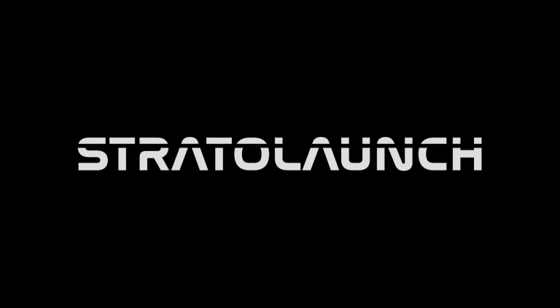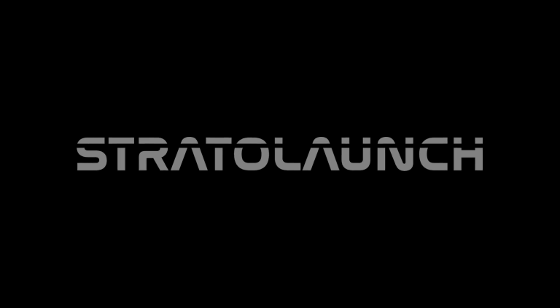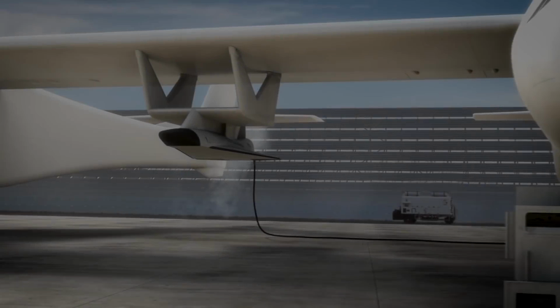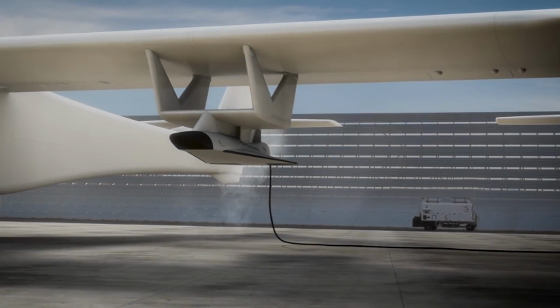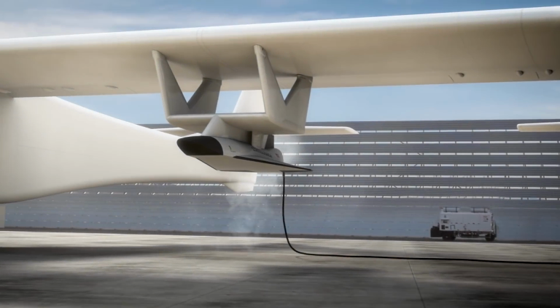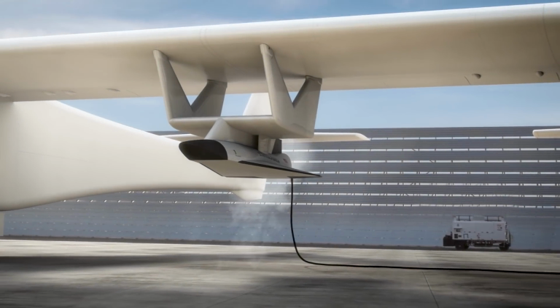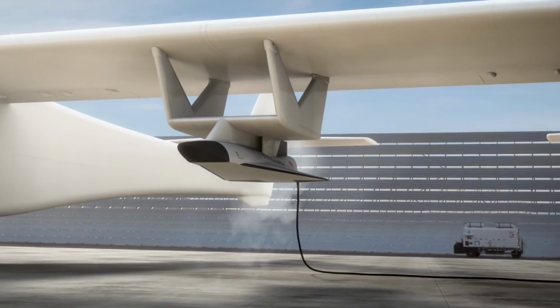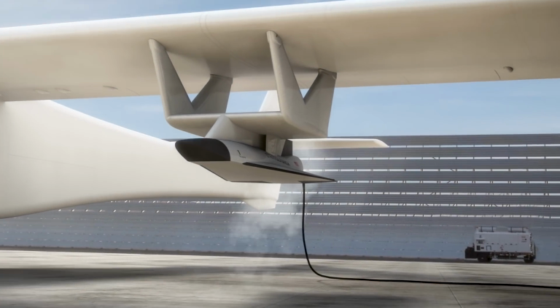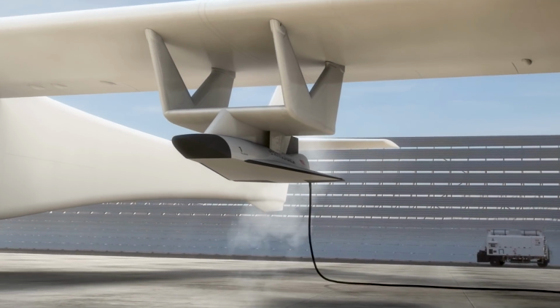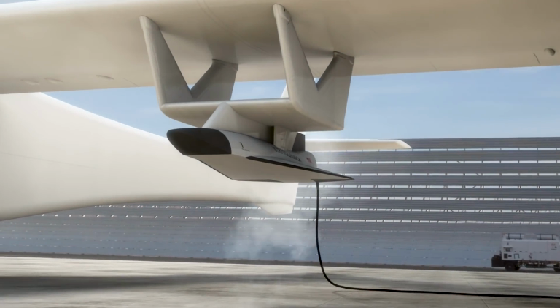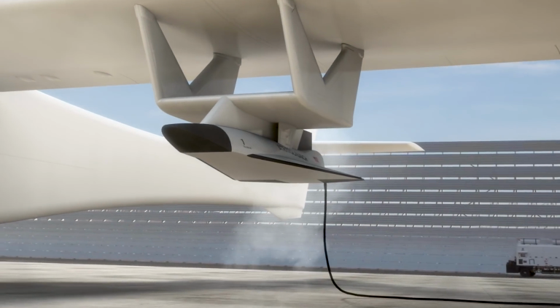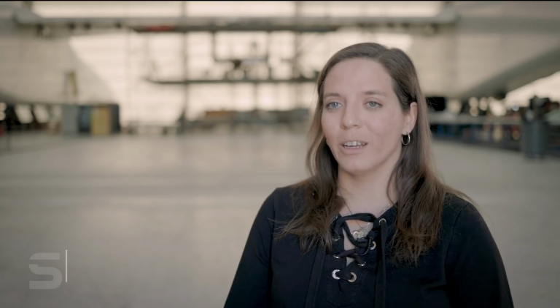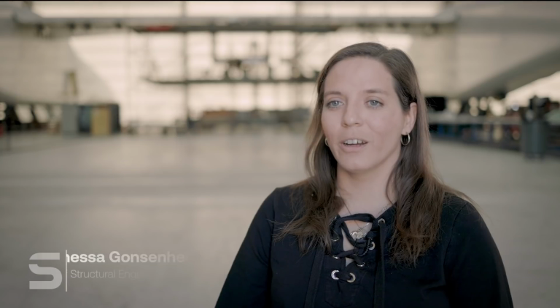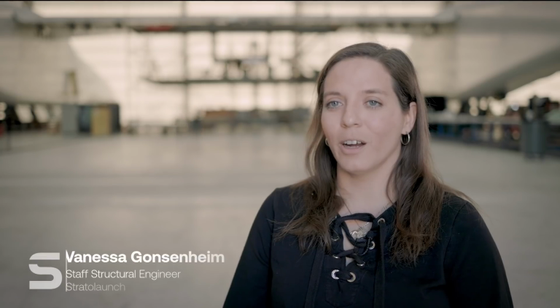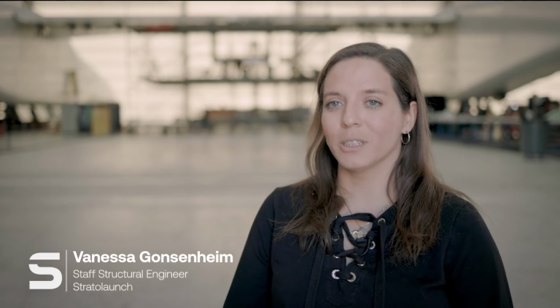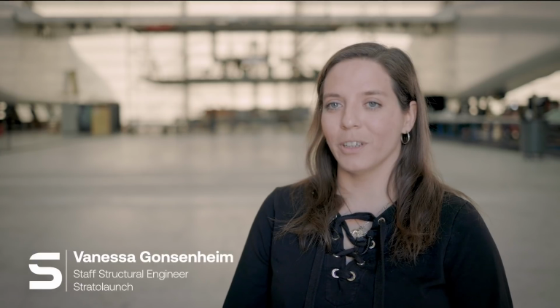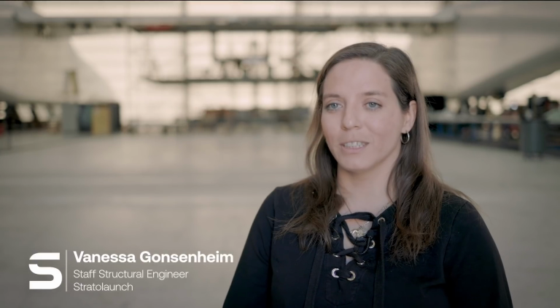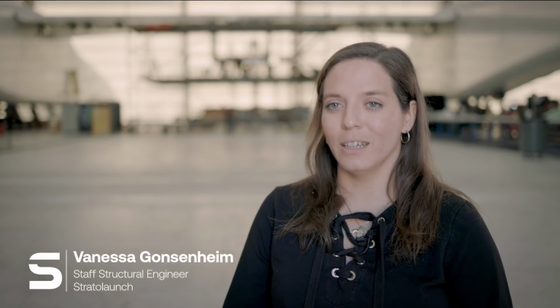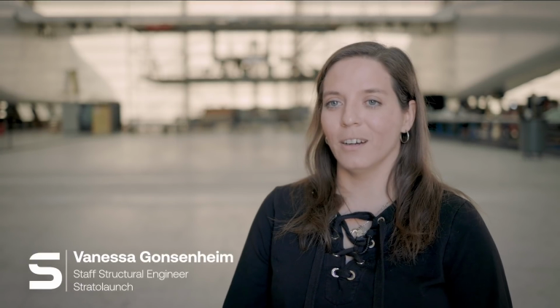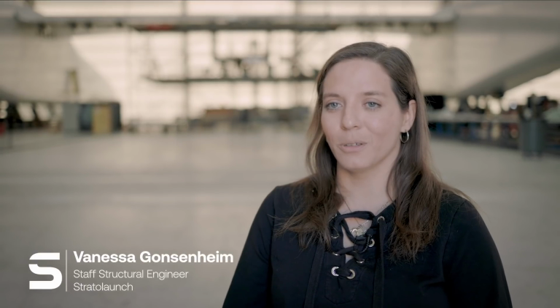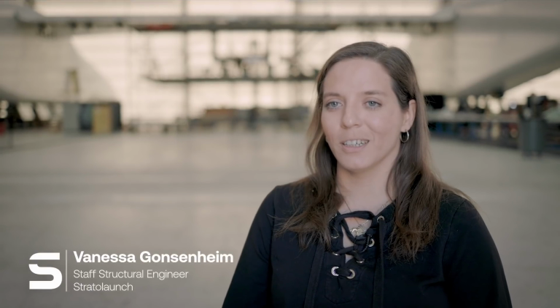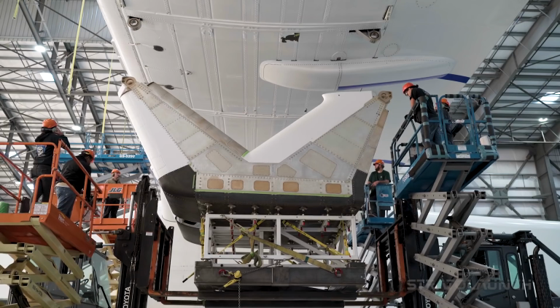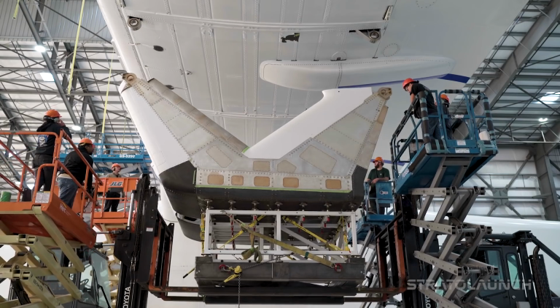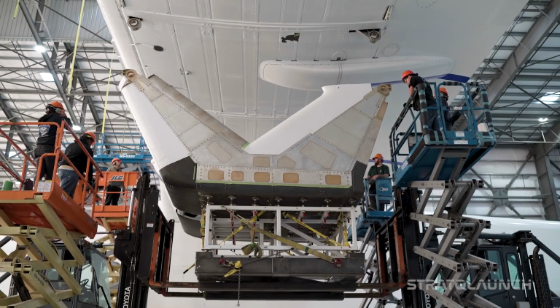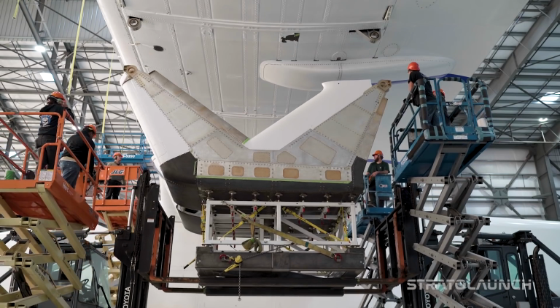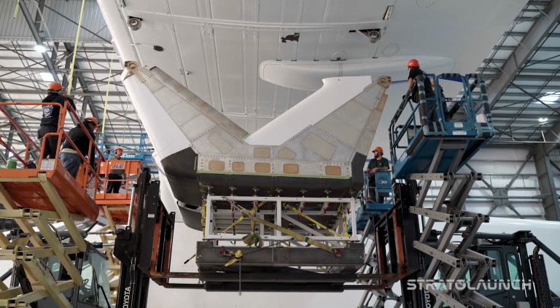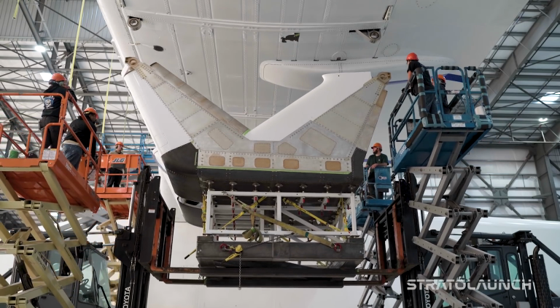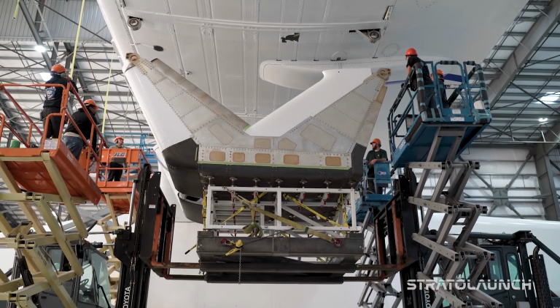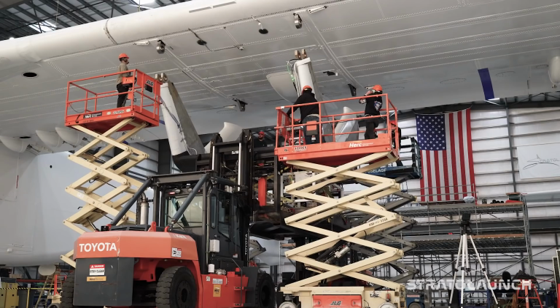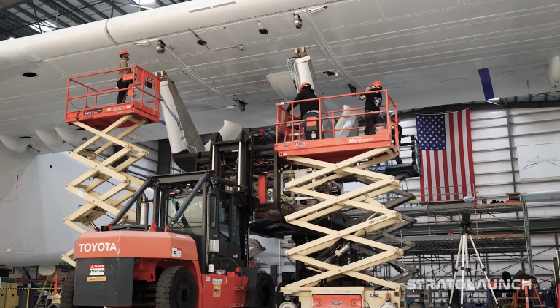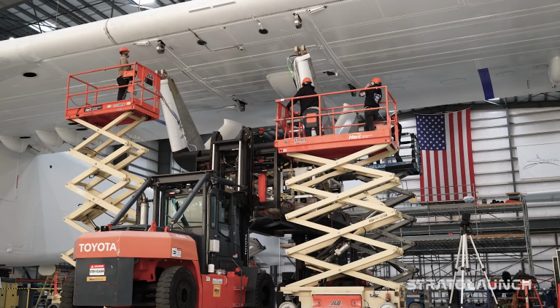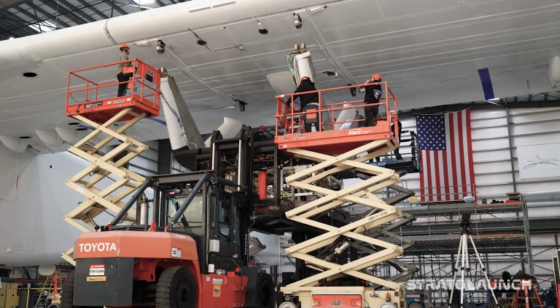Stratolaunch is an accelerator of hypersonic technology, and in order to integrate our hypersonic vehicle Talon-A onto ROC, we were tasked with creating one of the most unique pylon structures in aviation.